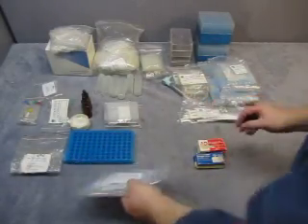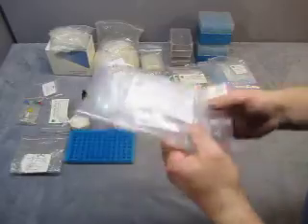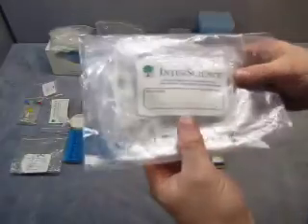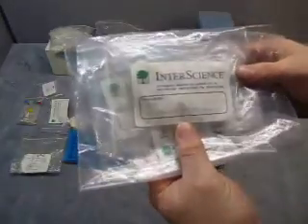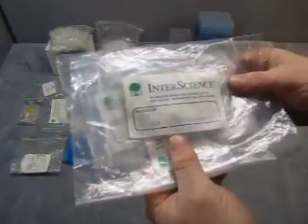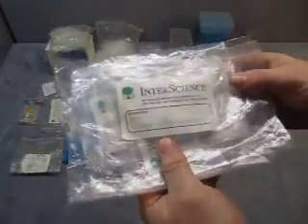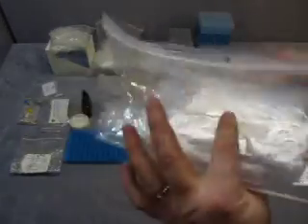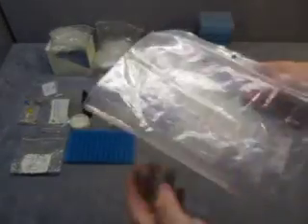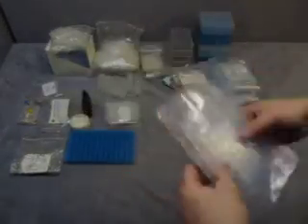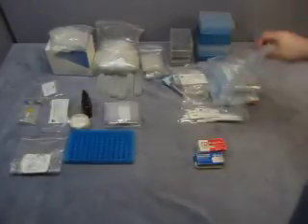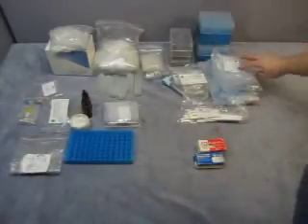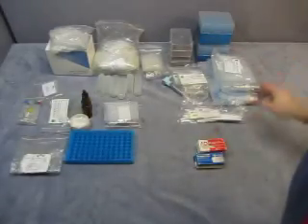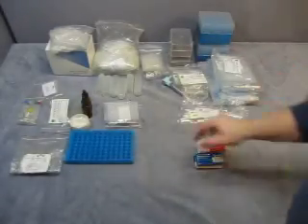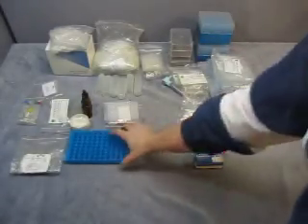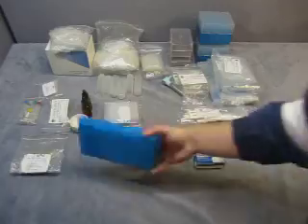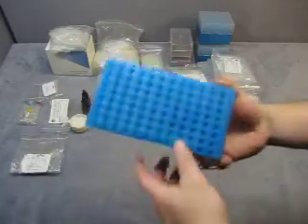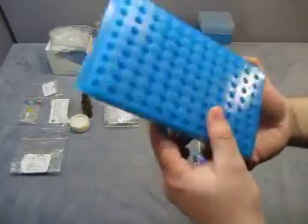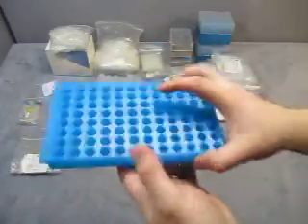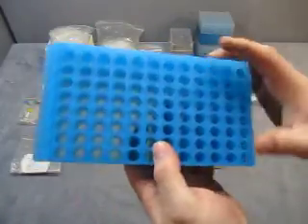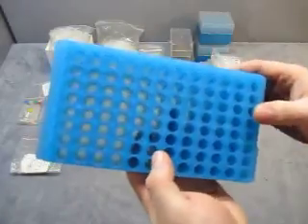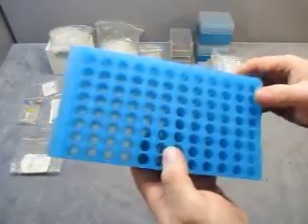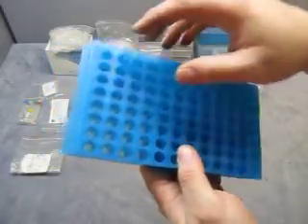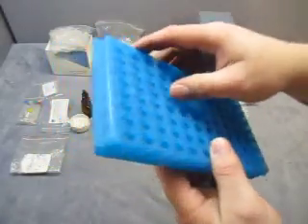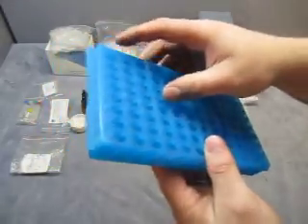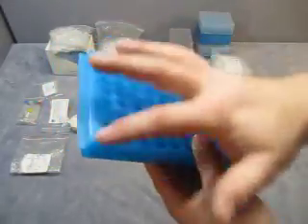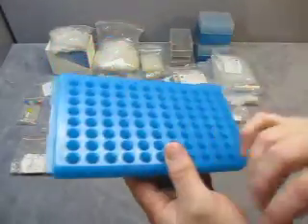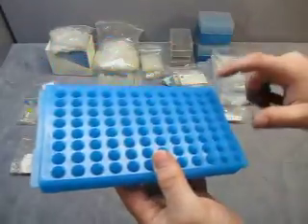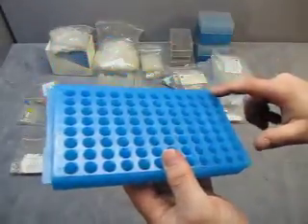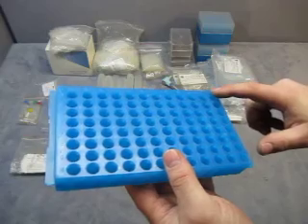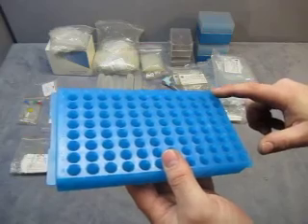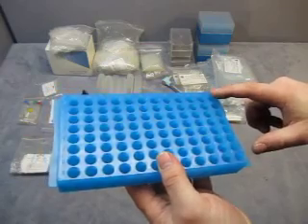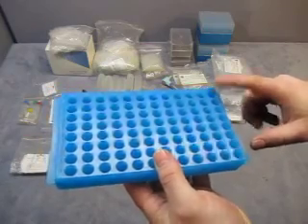Then we have some more tips — there's some blue tips in here, so those go with the others. Then you get a specimen holder. It is labeled A through H and then 1 to 12 on the top.